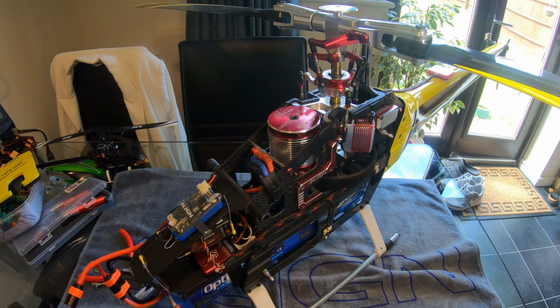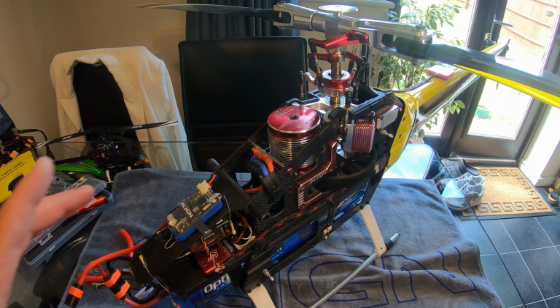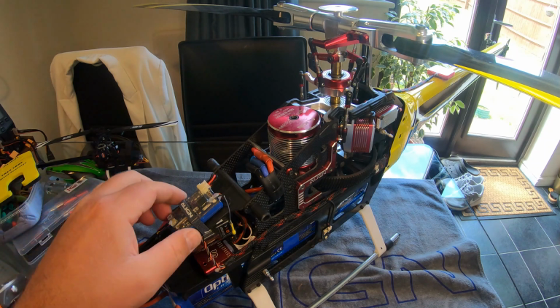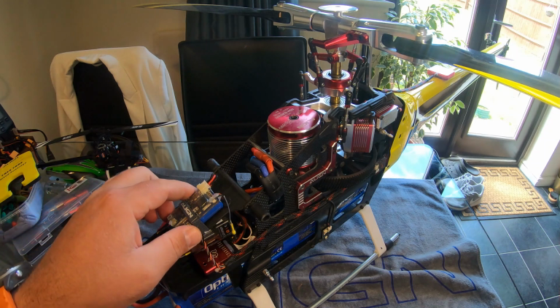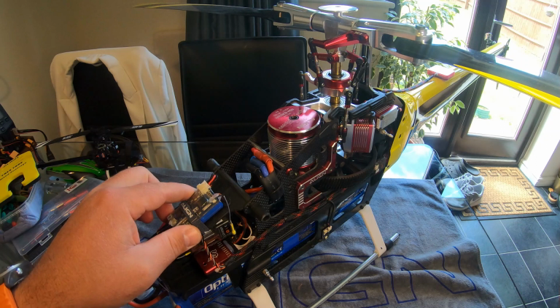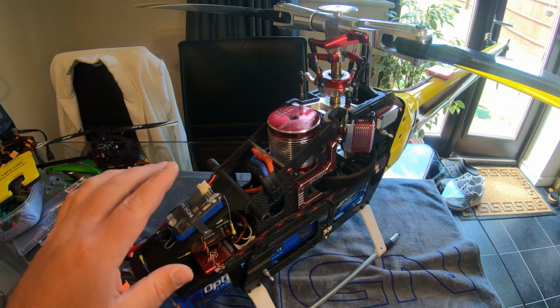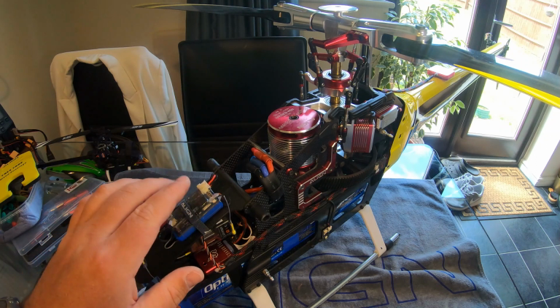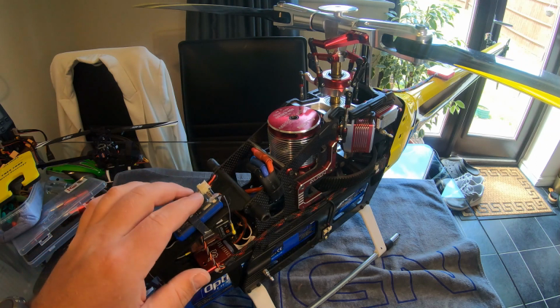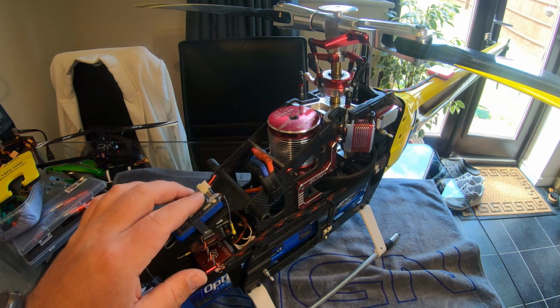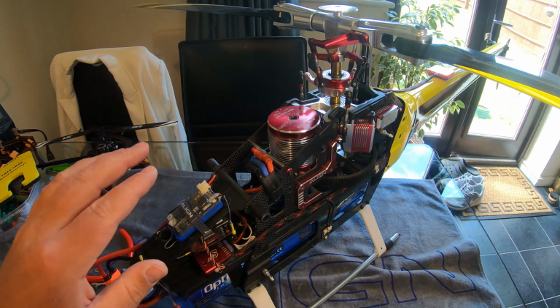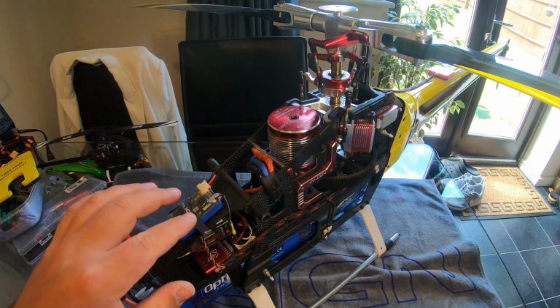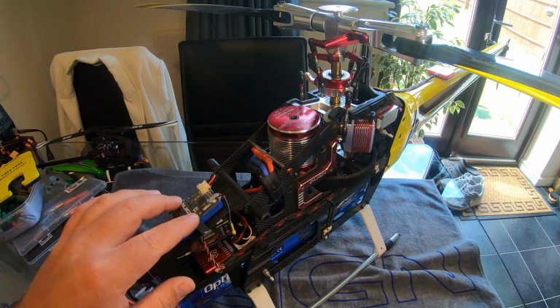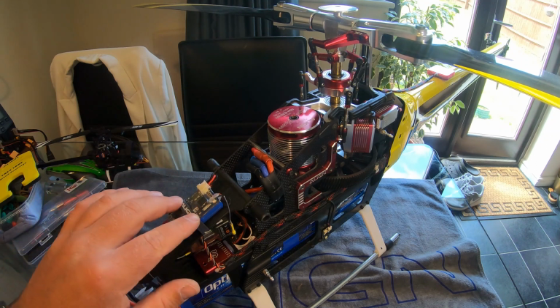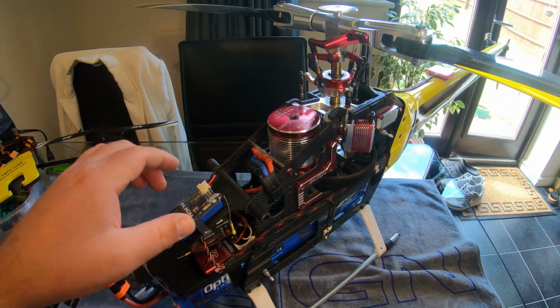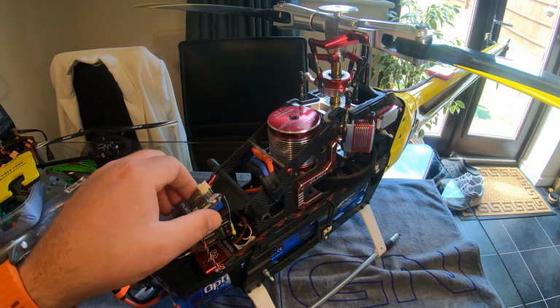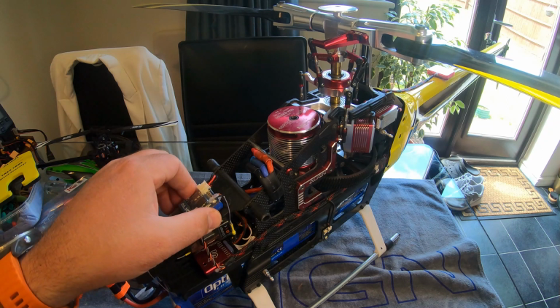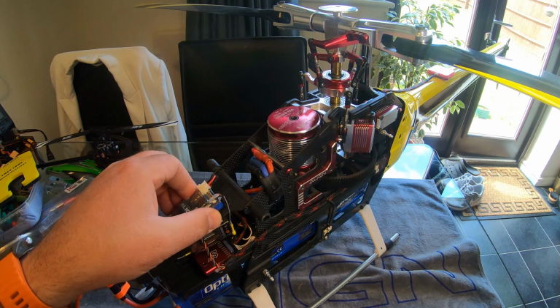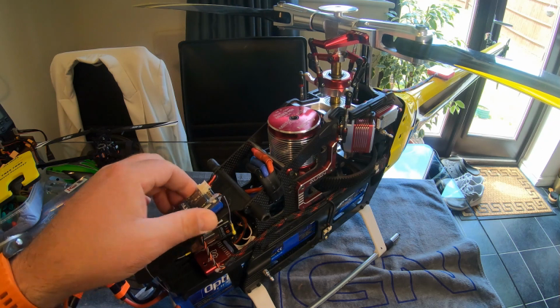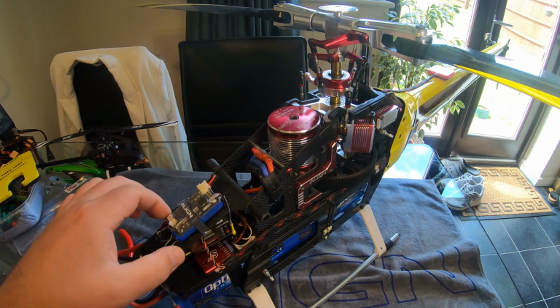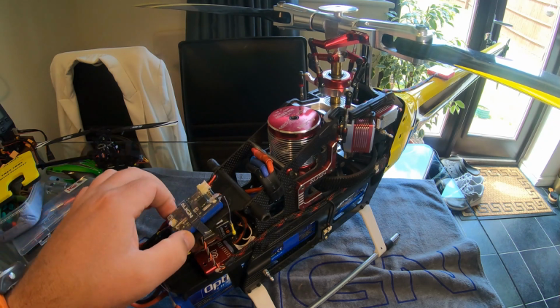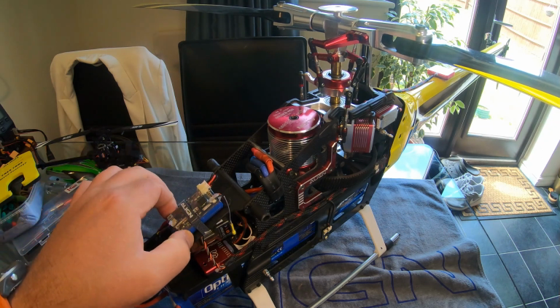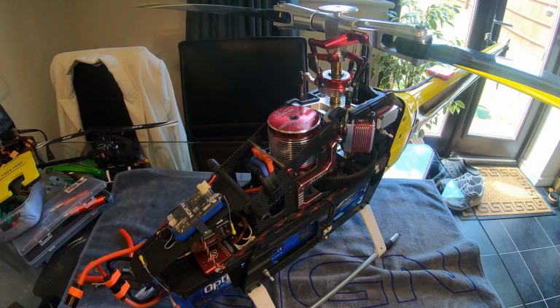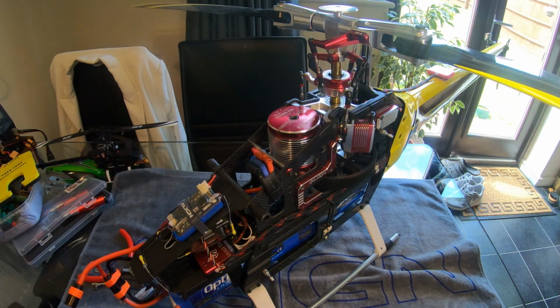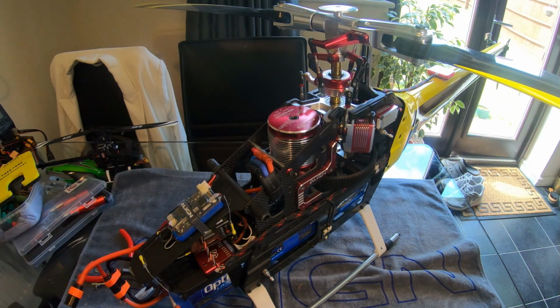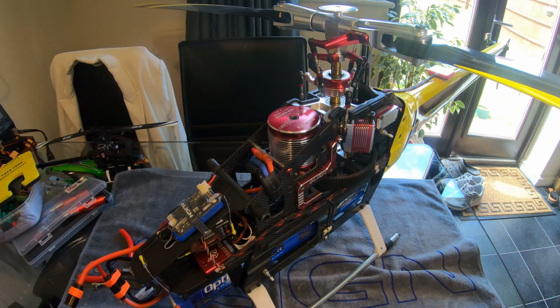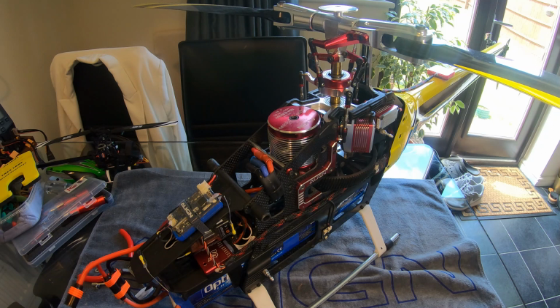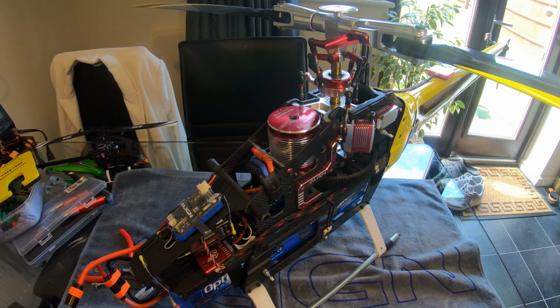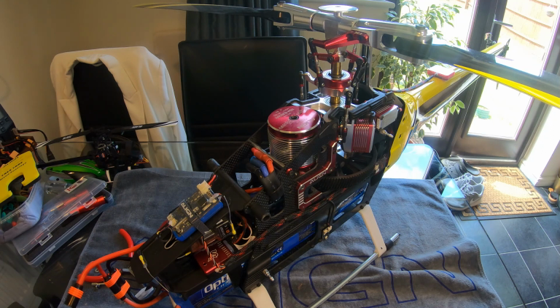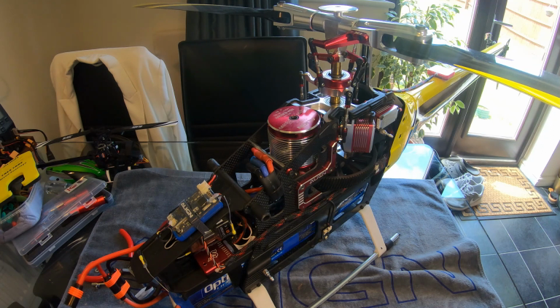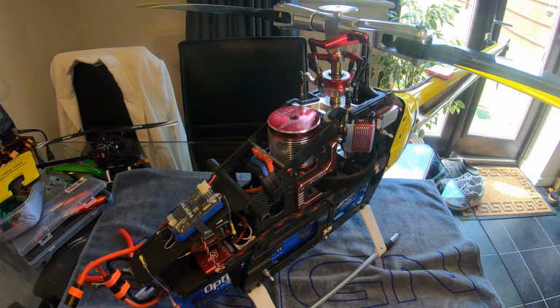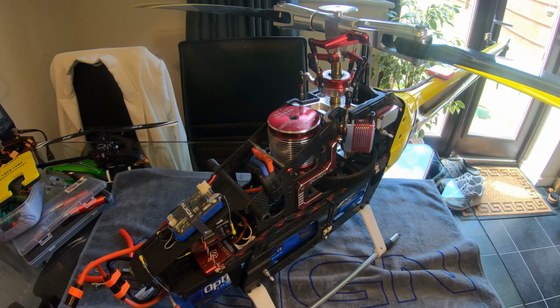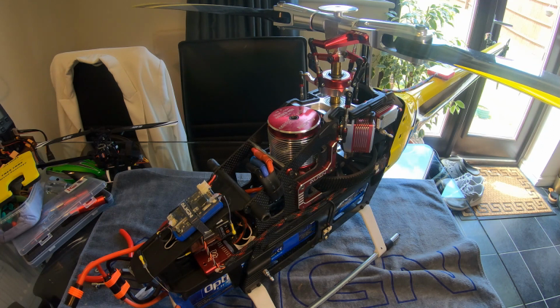I'll have to have a read up, but I think it will discharge itself to a storage capacity as well, so it doesn't damage the pack. But yeah, they're really good bits of kit, and right now I wouldn't fly without one.